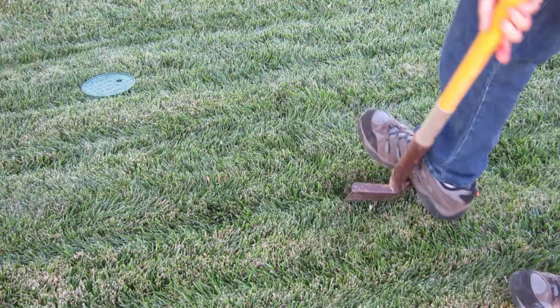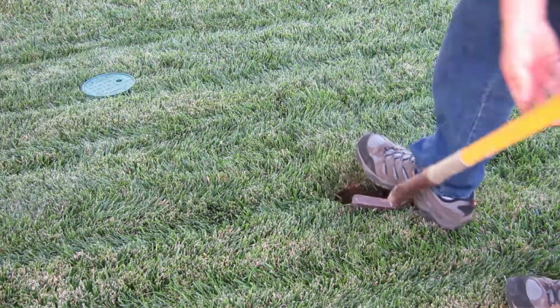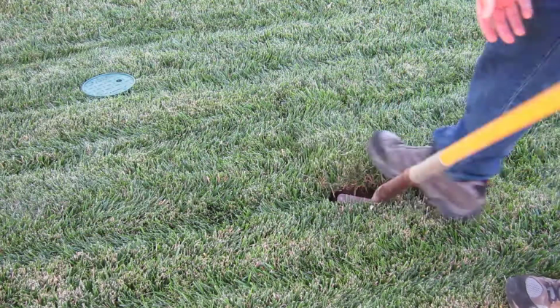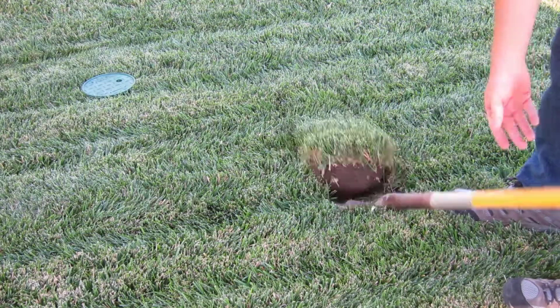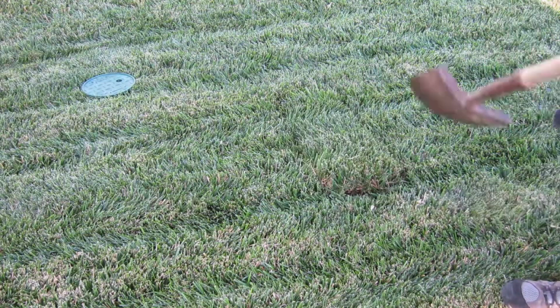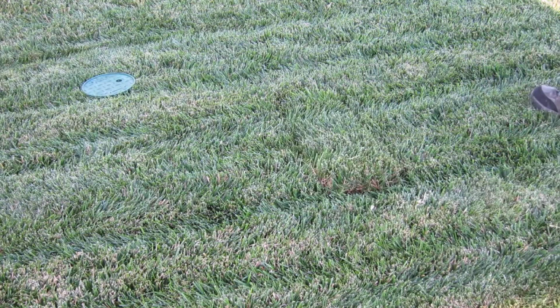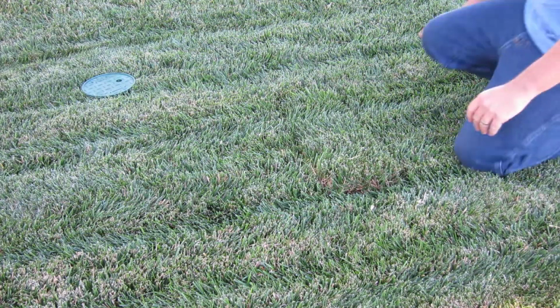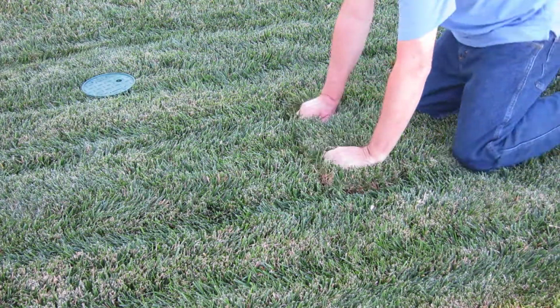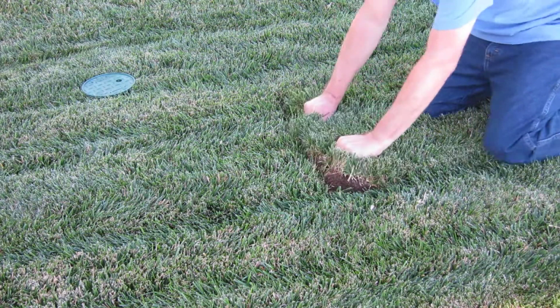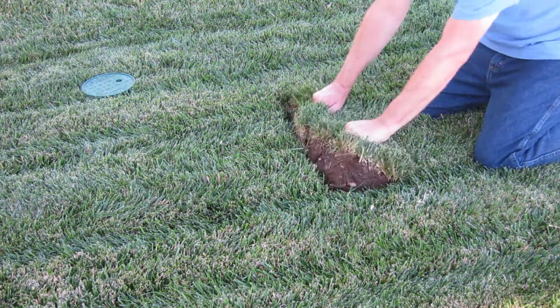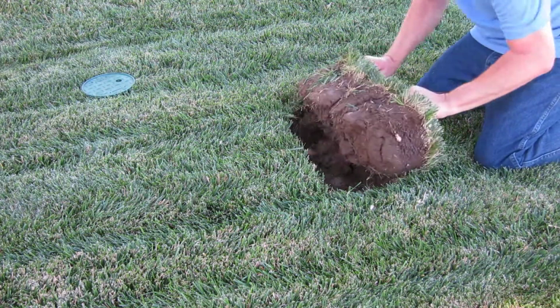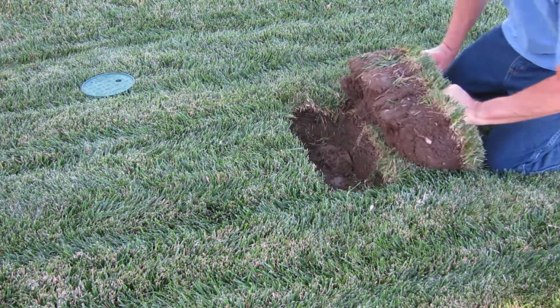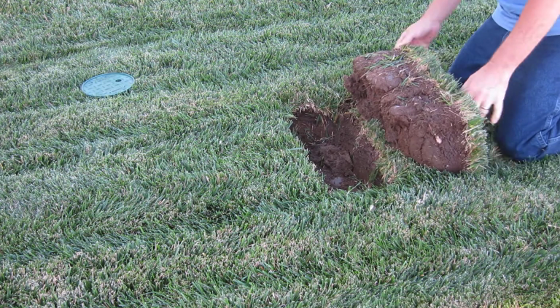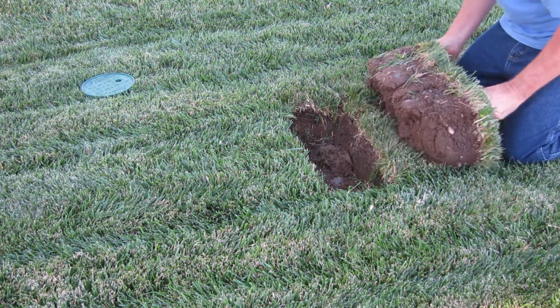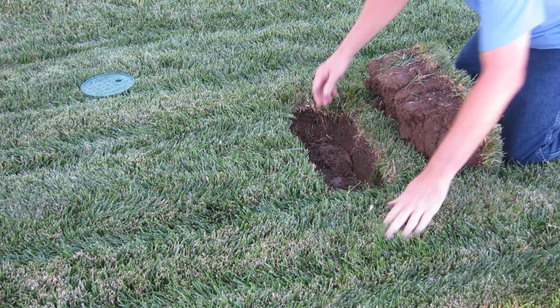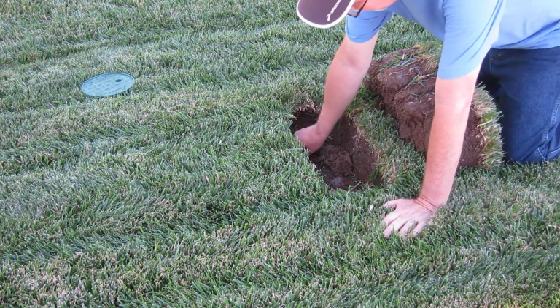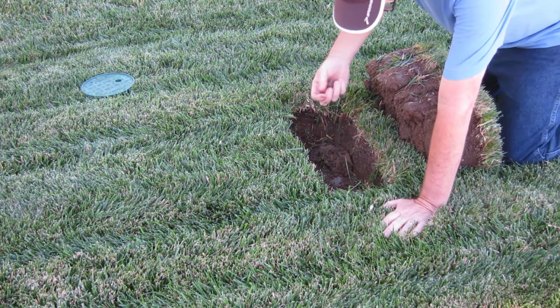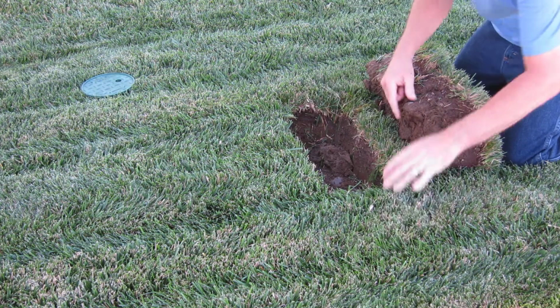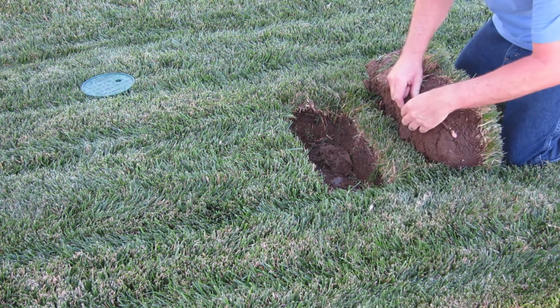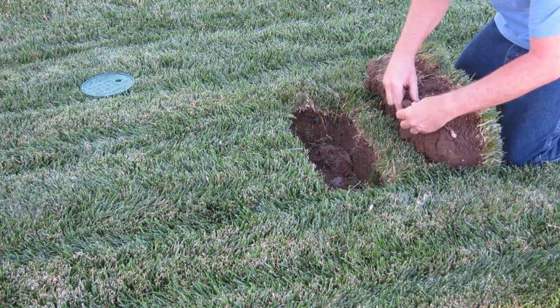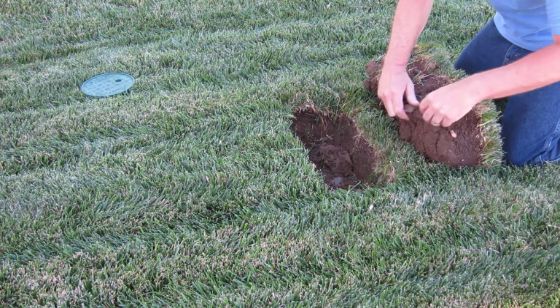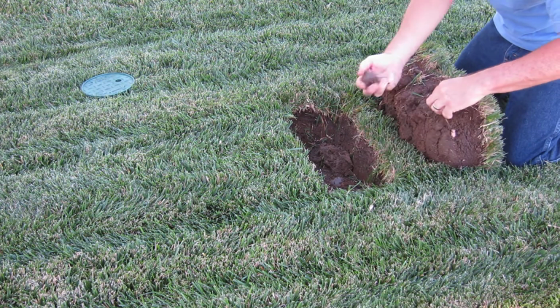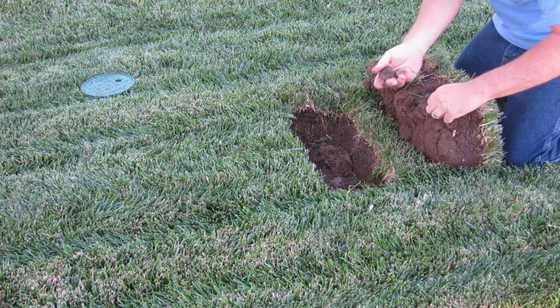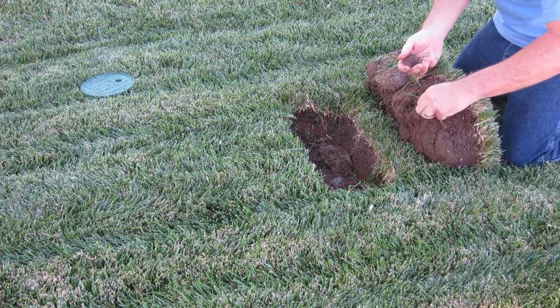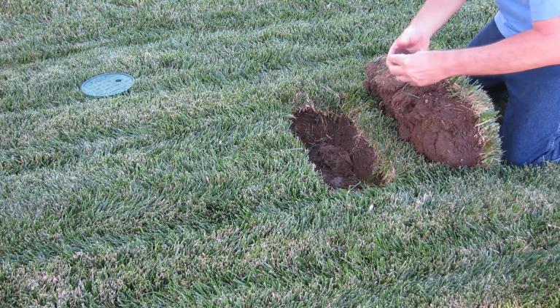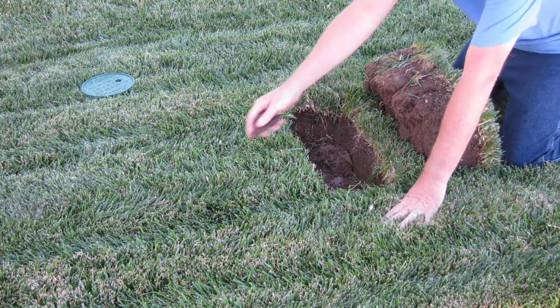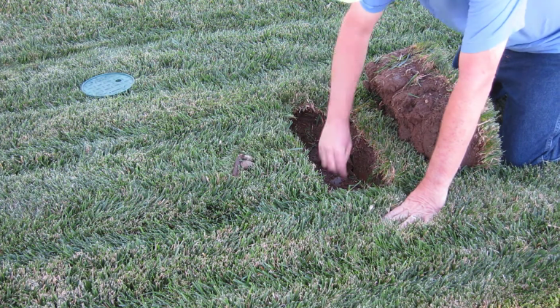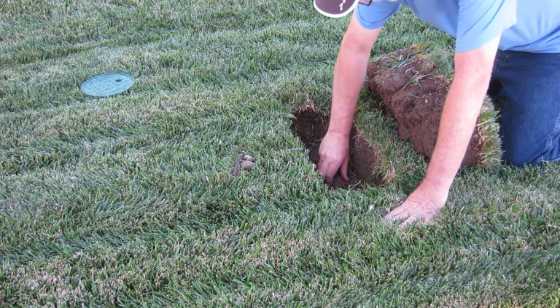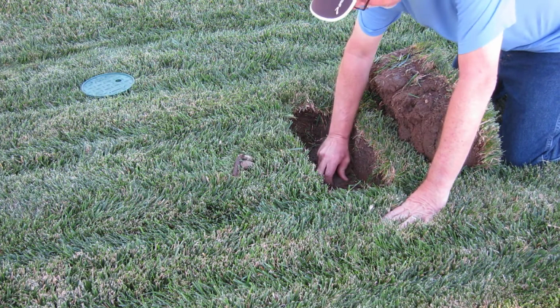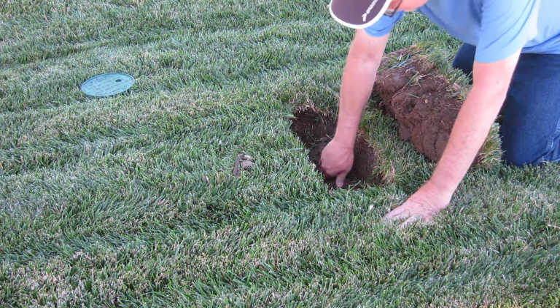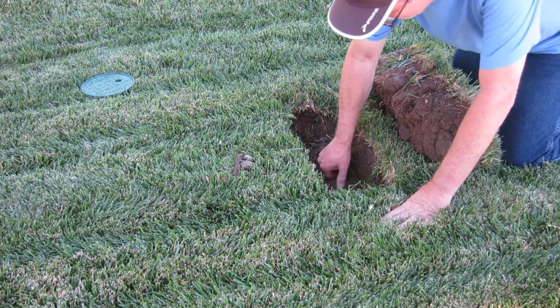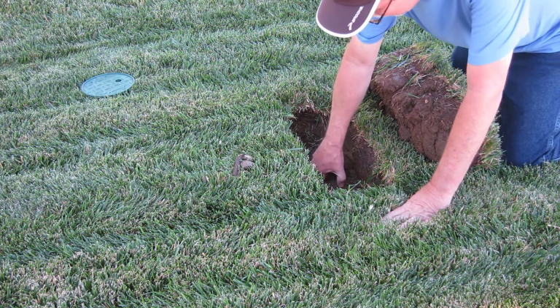If you have existing turf, remove the sod and set it aside. If it's a new installation, there's no plant material yet, and it's even easier. As you're excavating, remove any large stones. Air pockets are the enemy here, and we want good soil contact with the sensor.